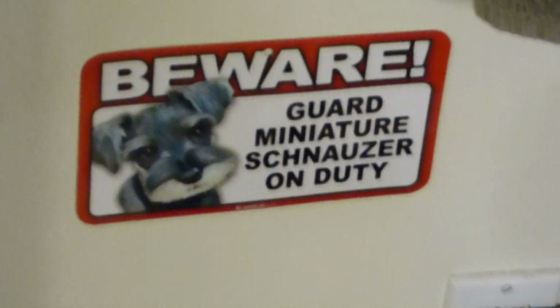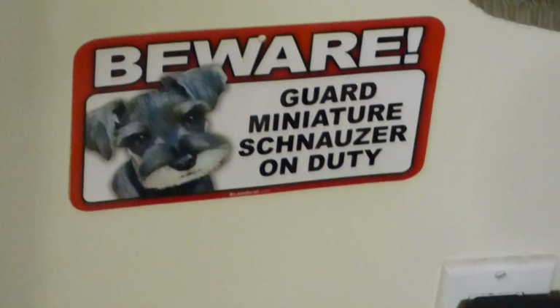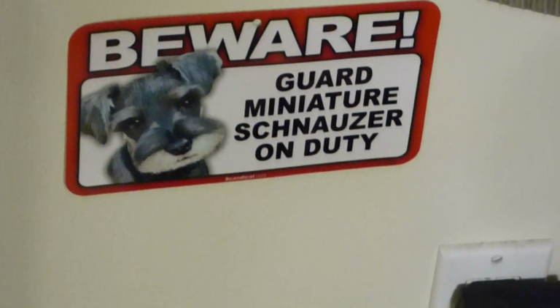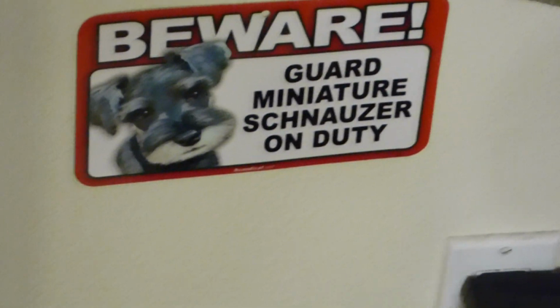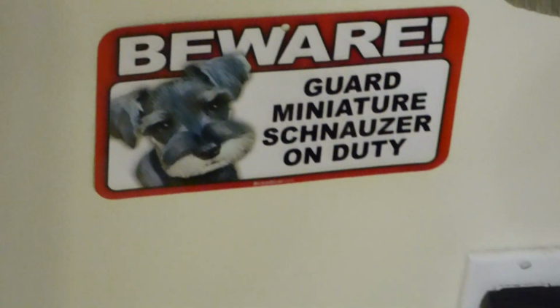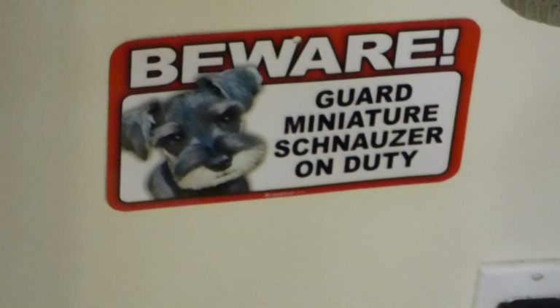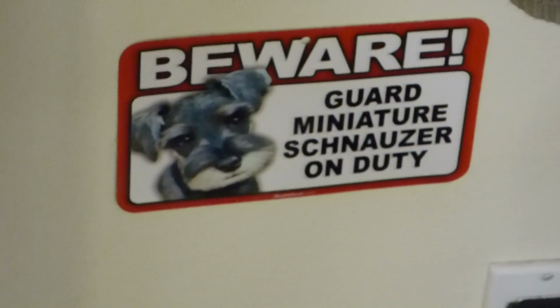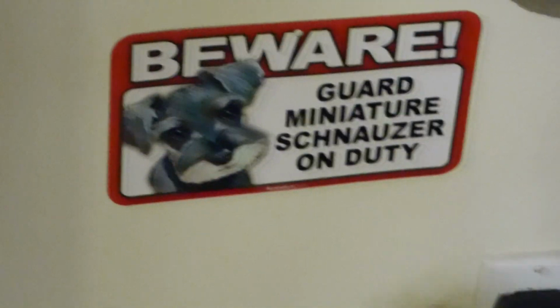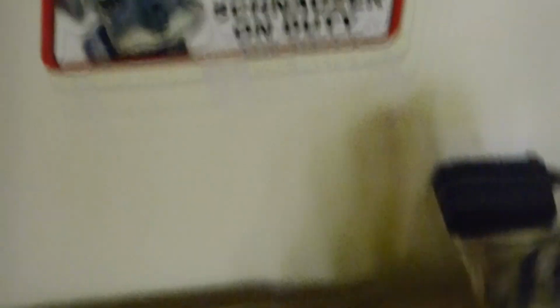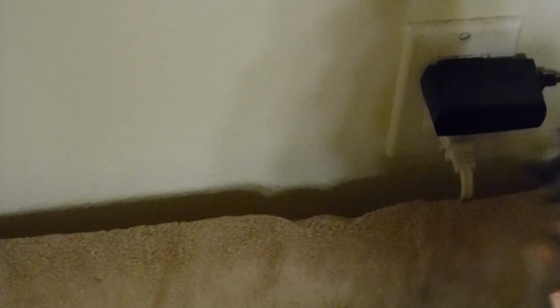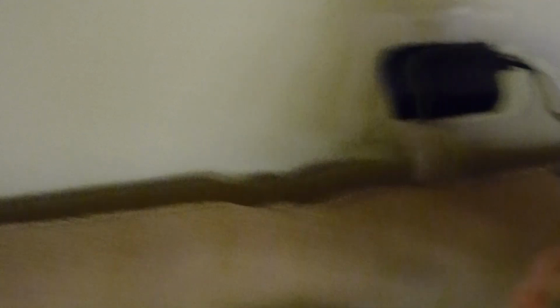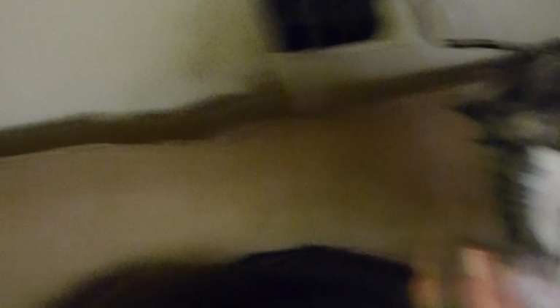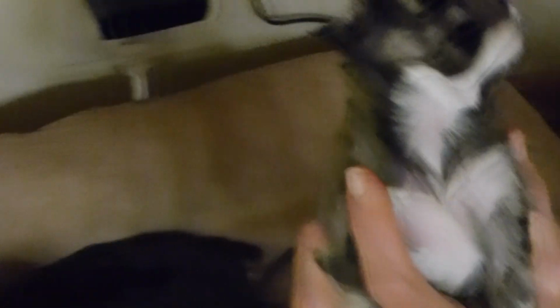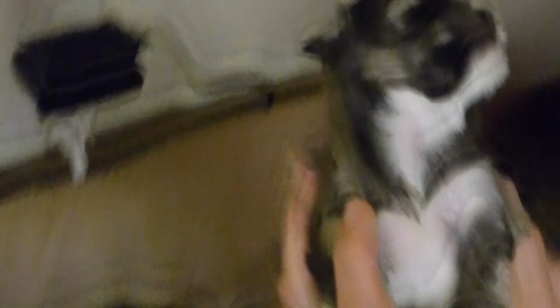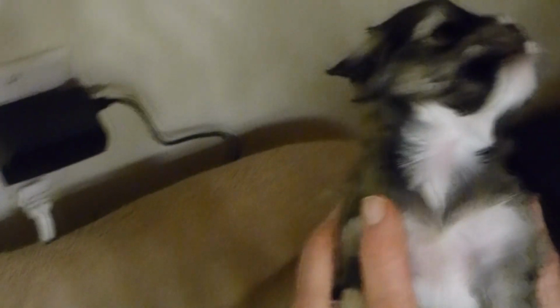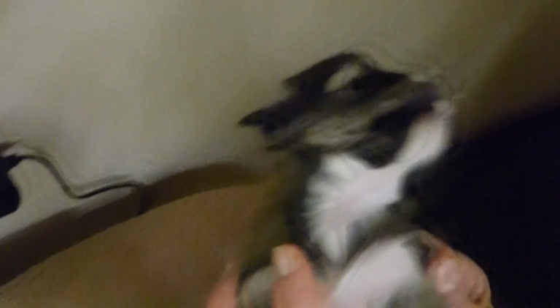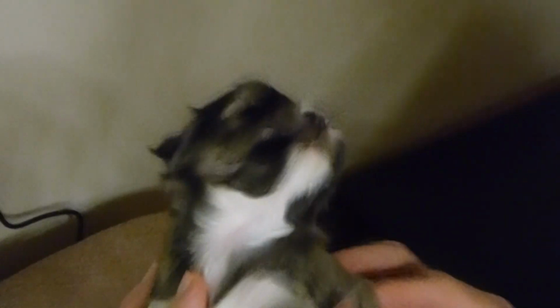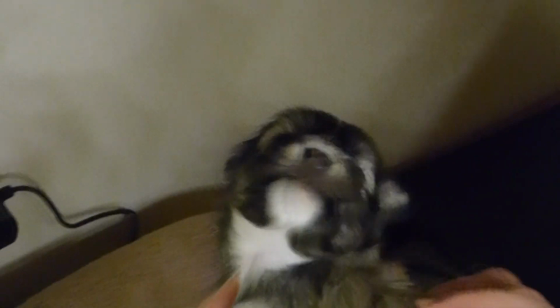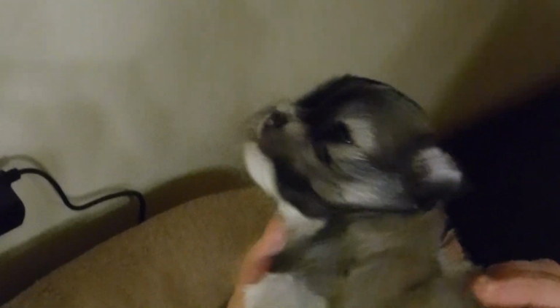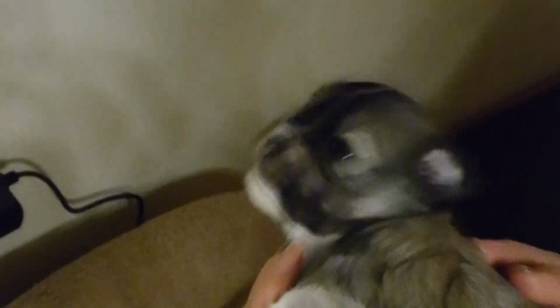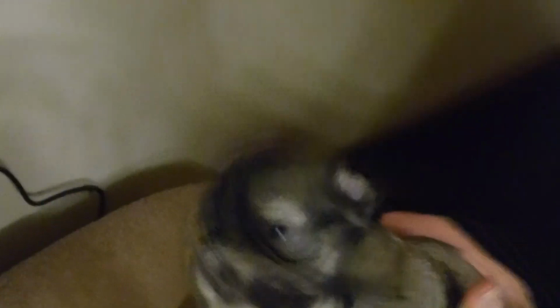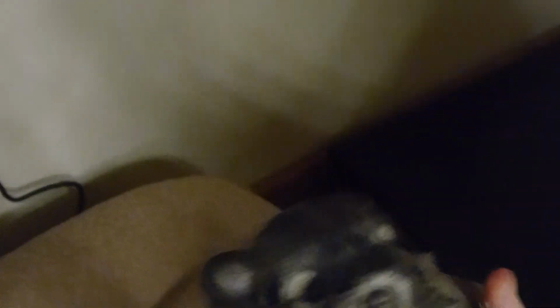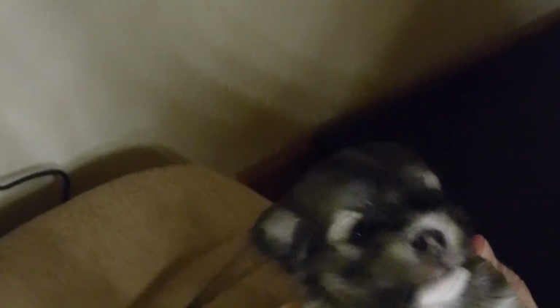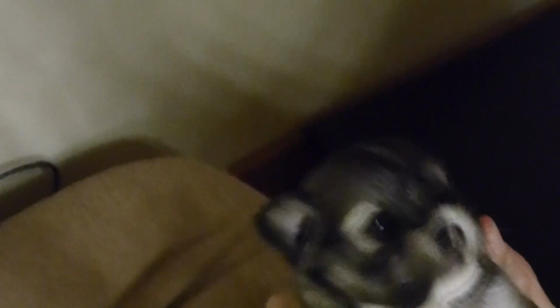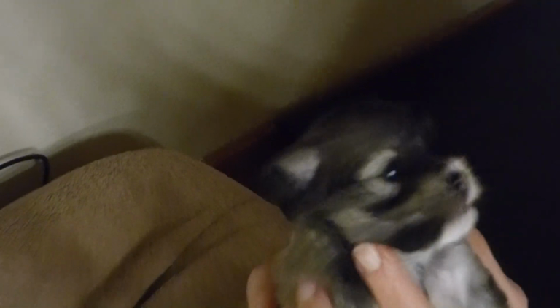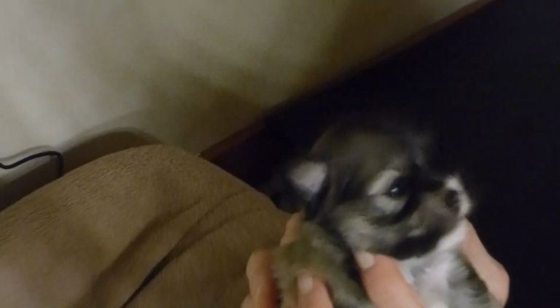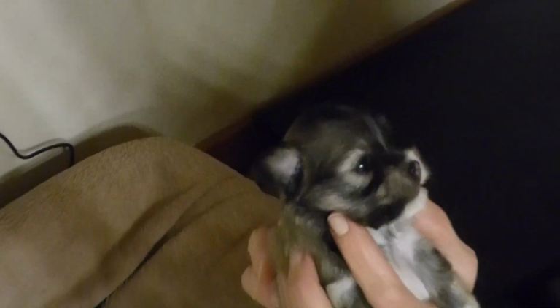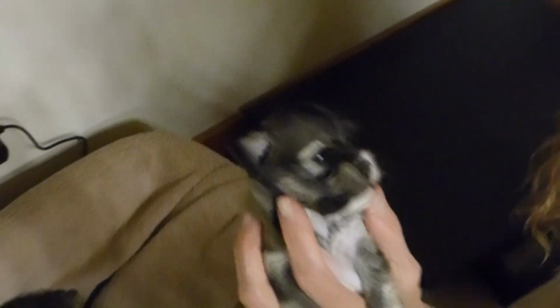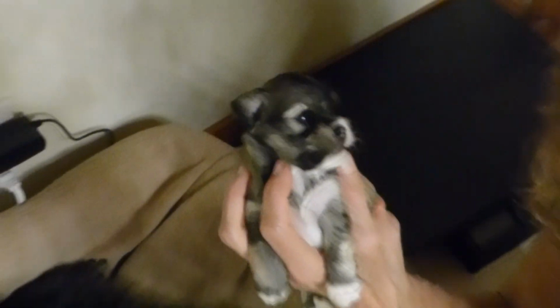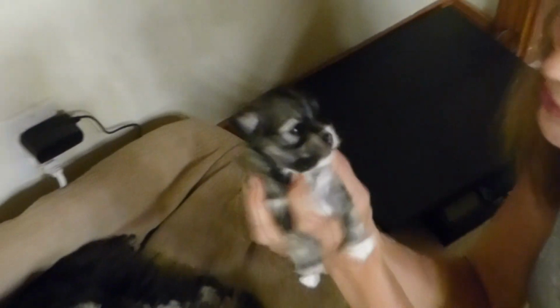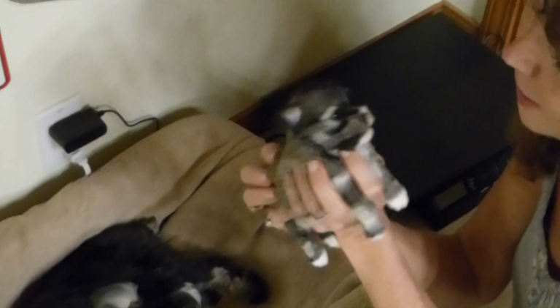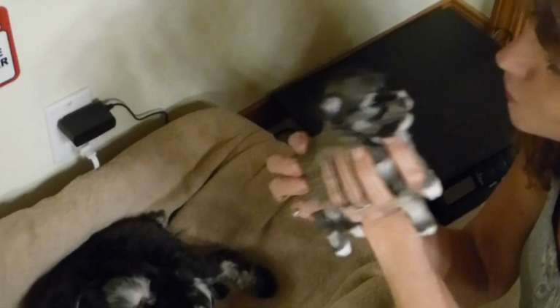This is little Phoebe, who's a female, who's going to be a salt and pepper Schnauzer.